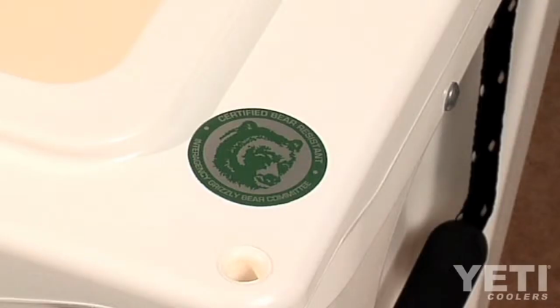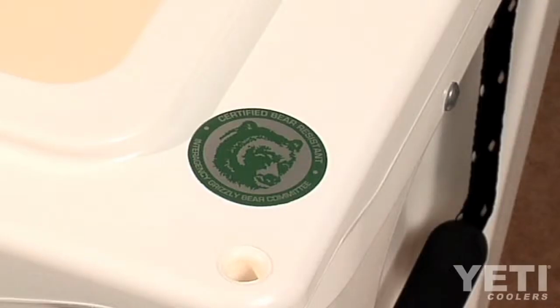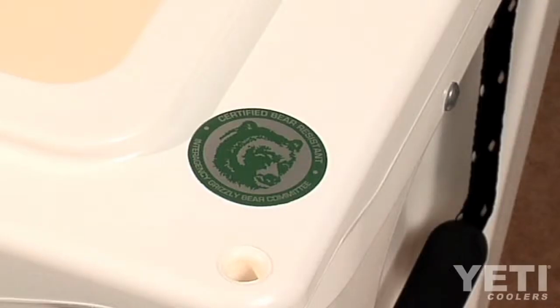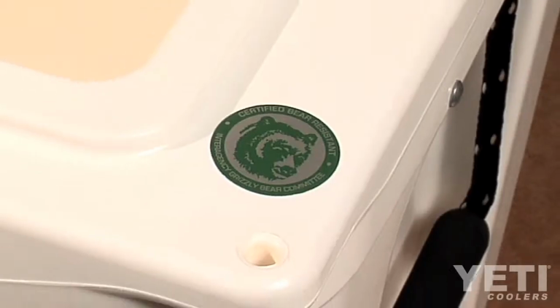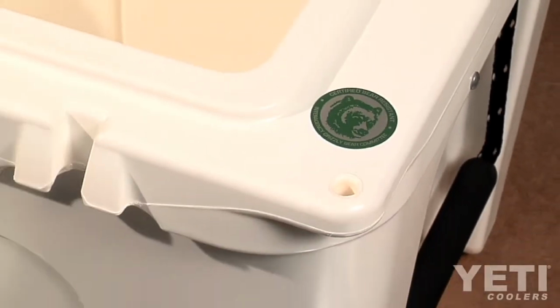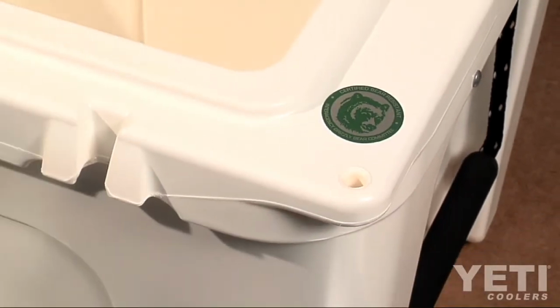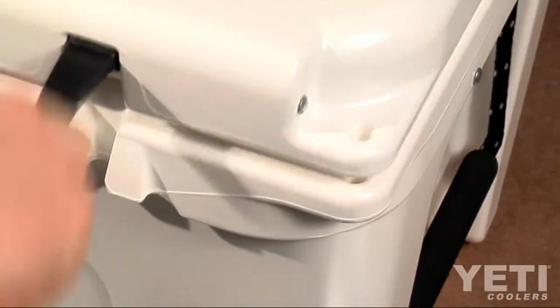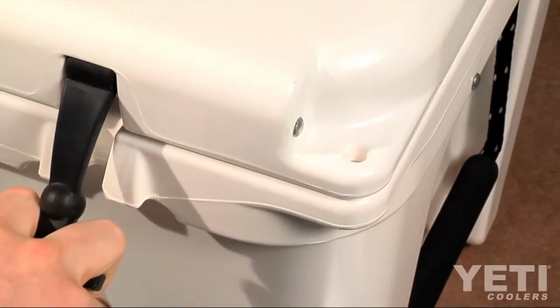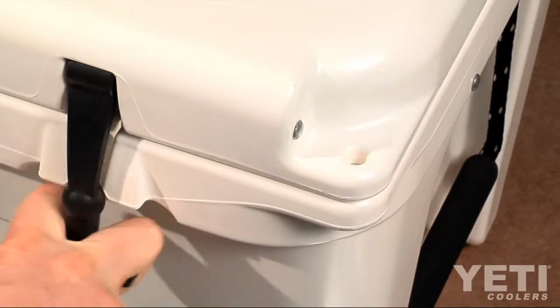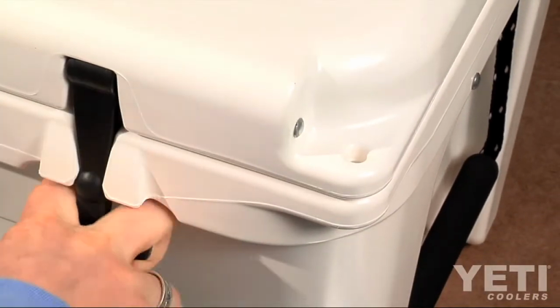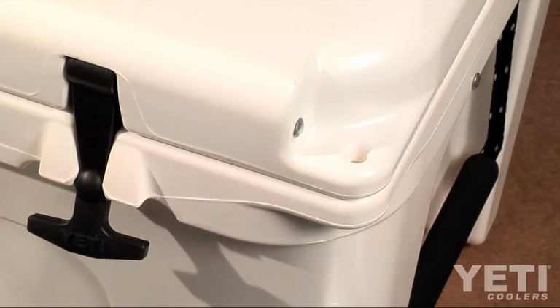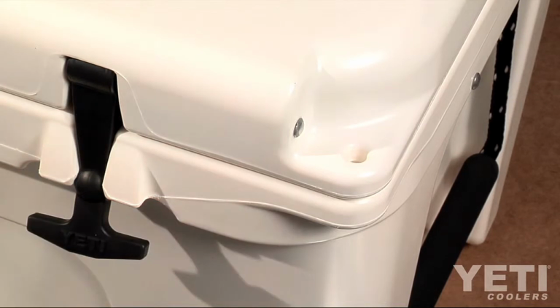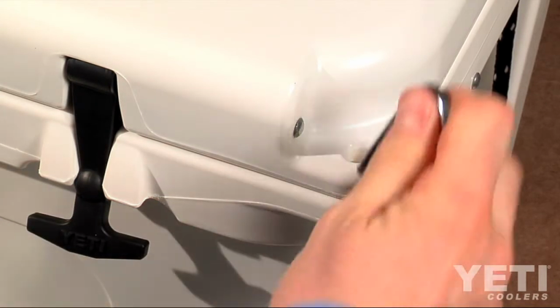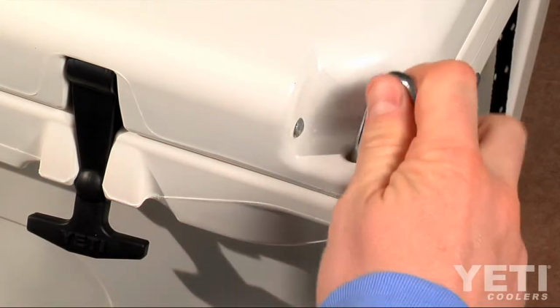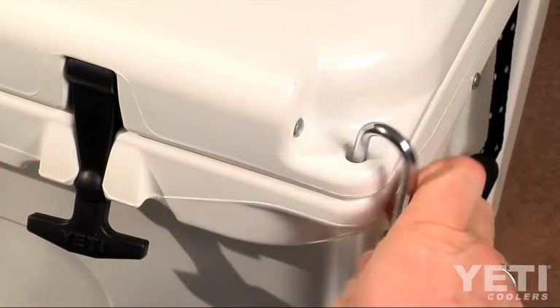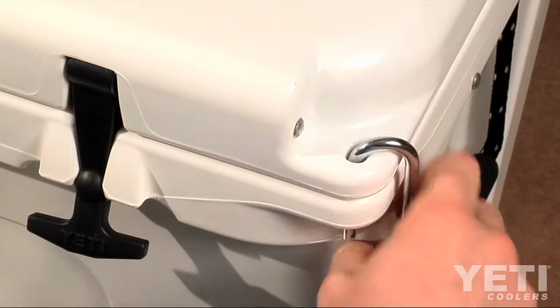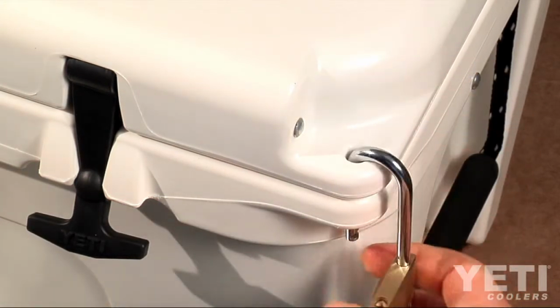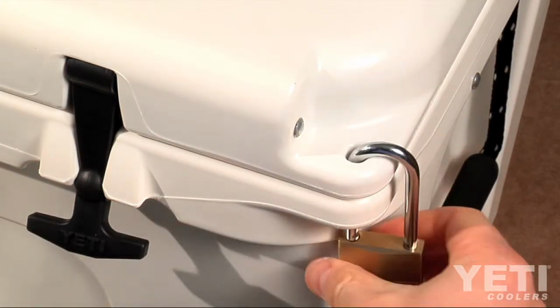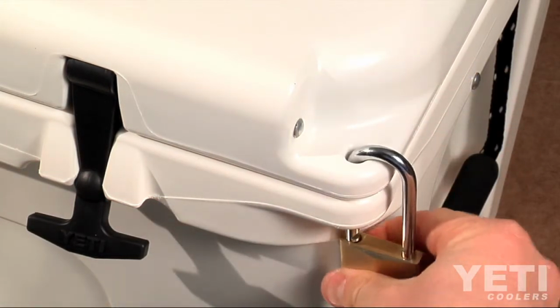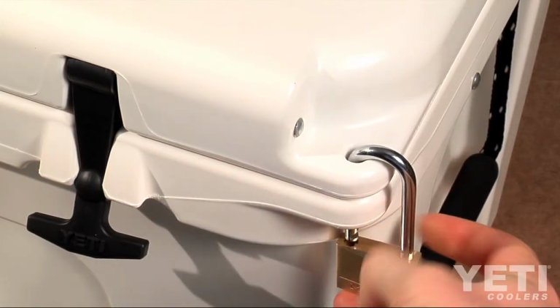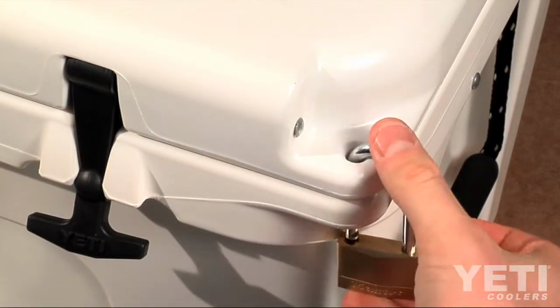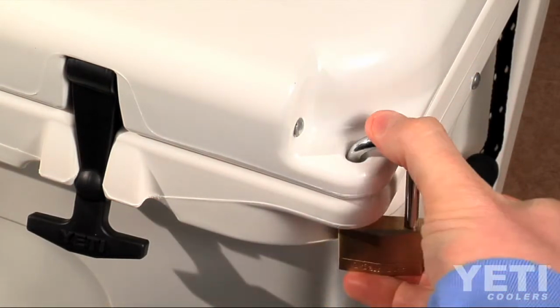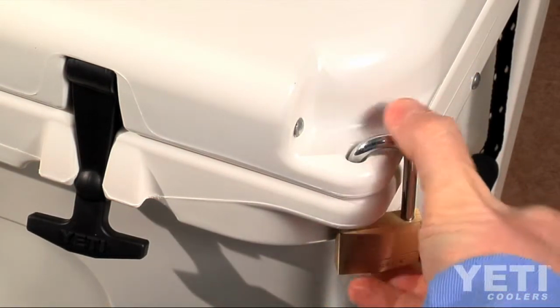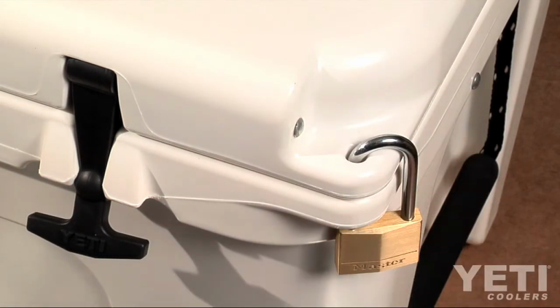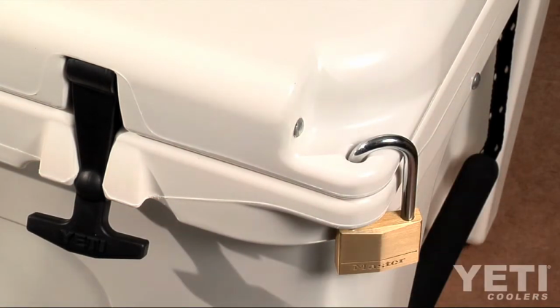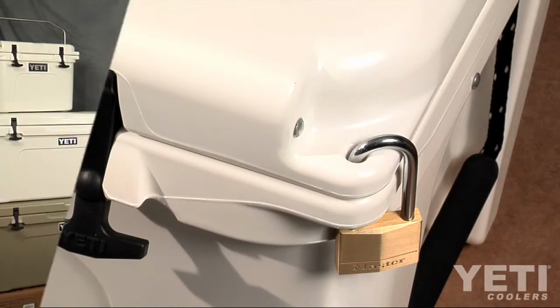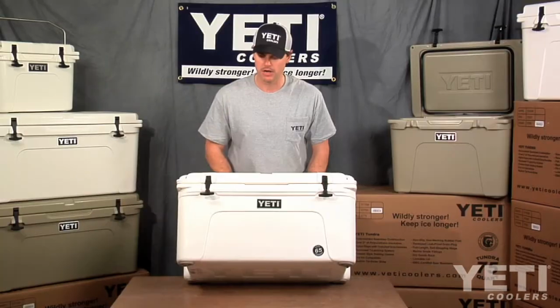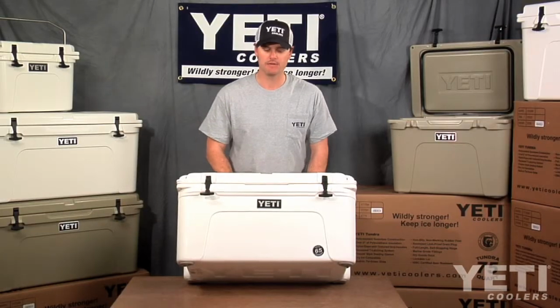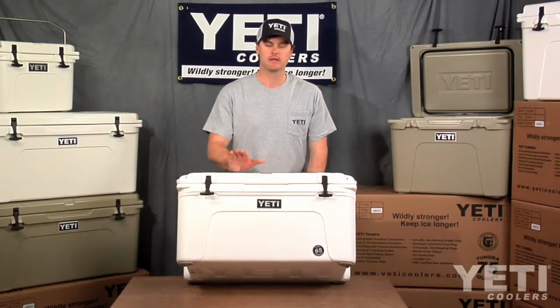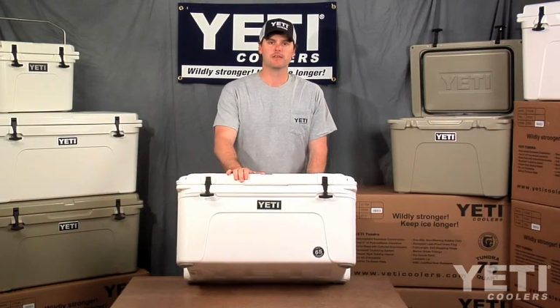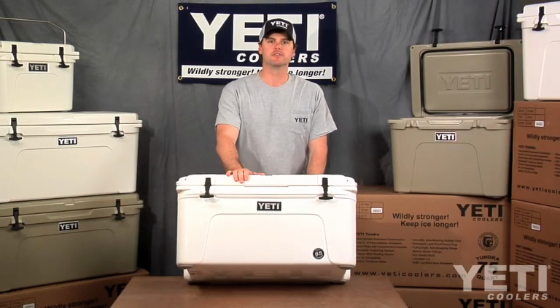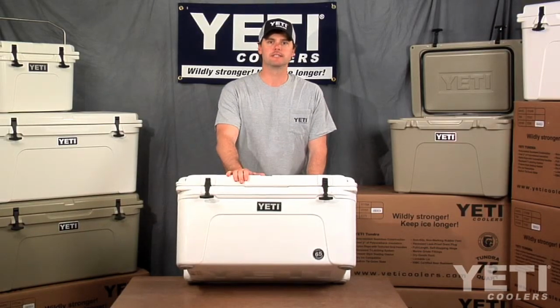The Interagency Grizzly Bear Committee has certified Tundras as bear resistant food containers when used with two padlocks on both front corners. There you have it — that's our Tundra 65.